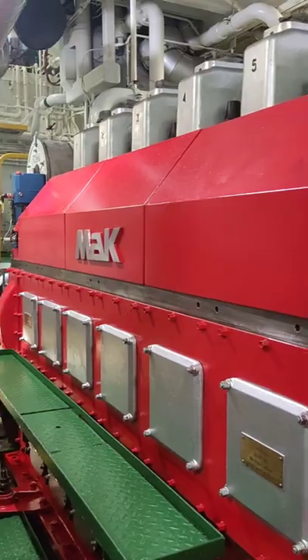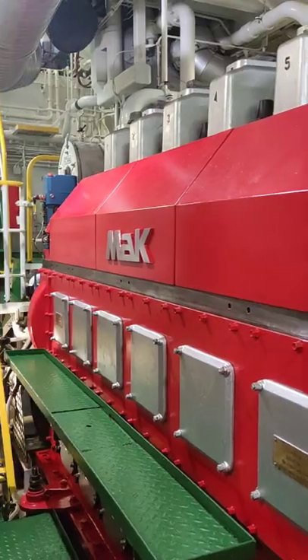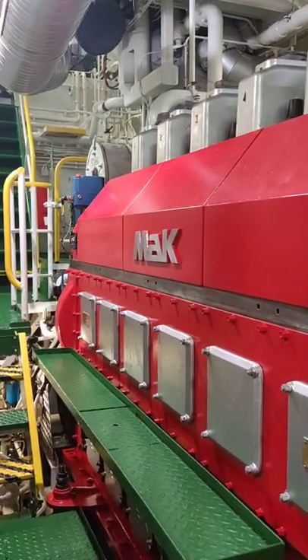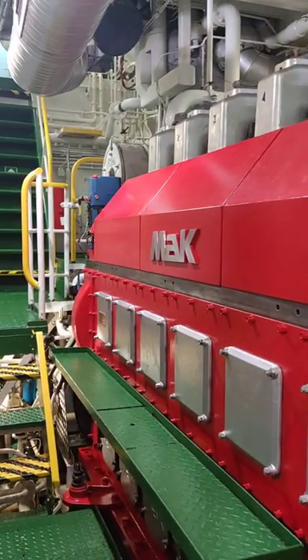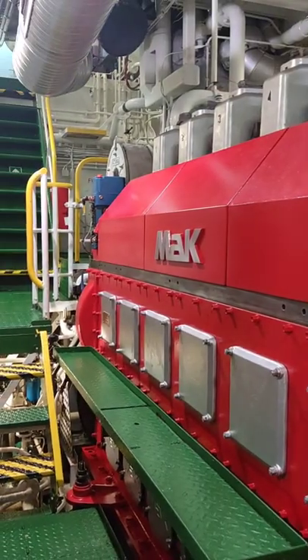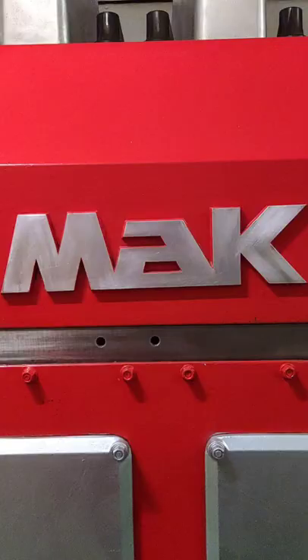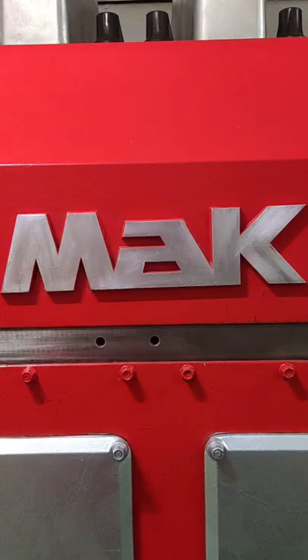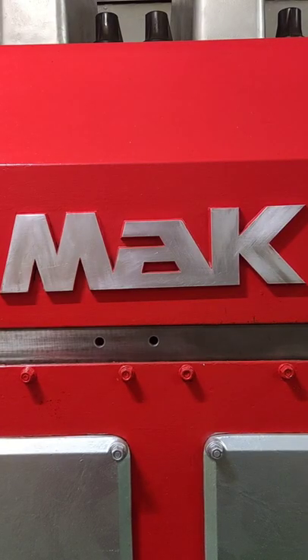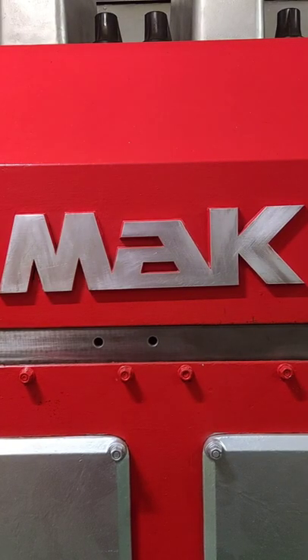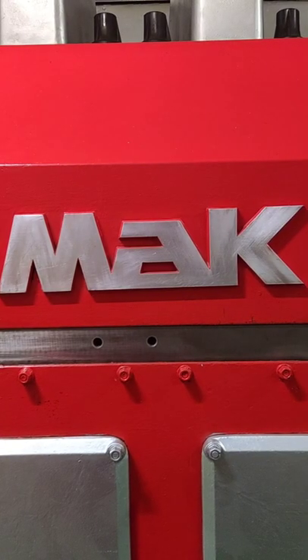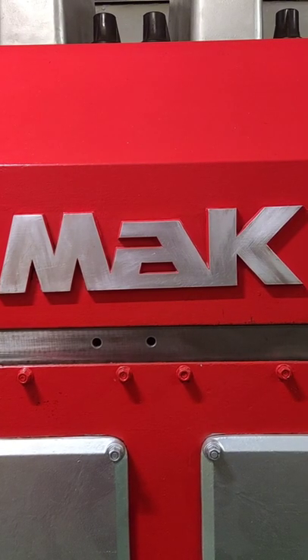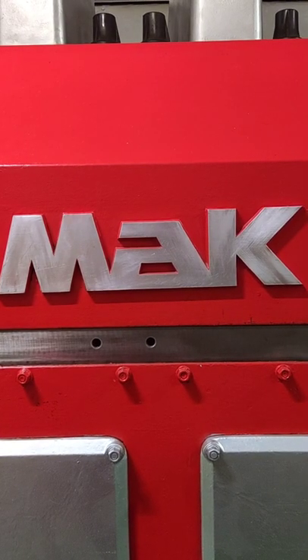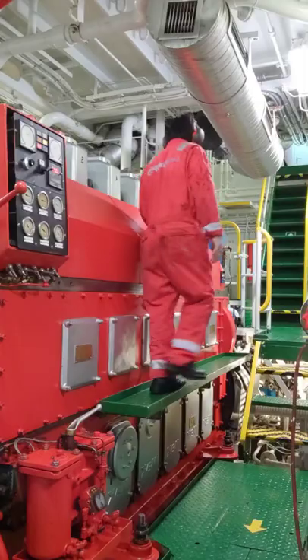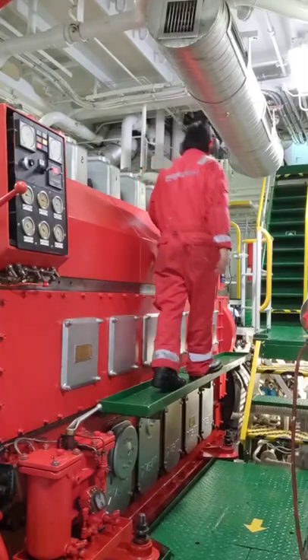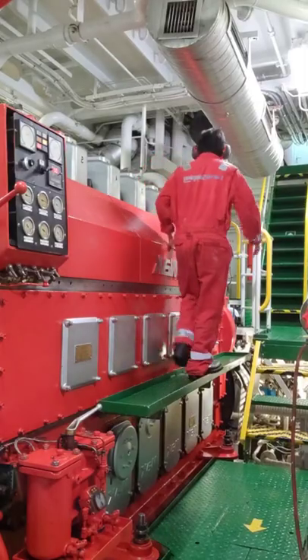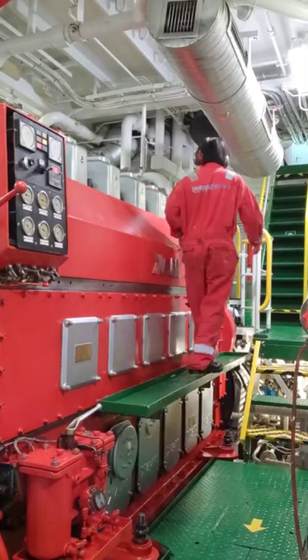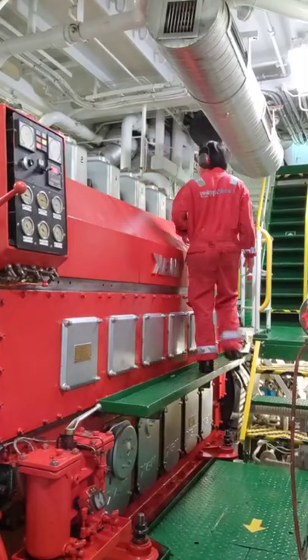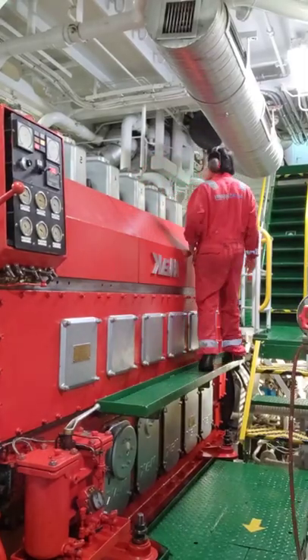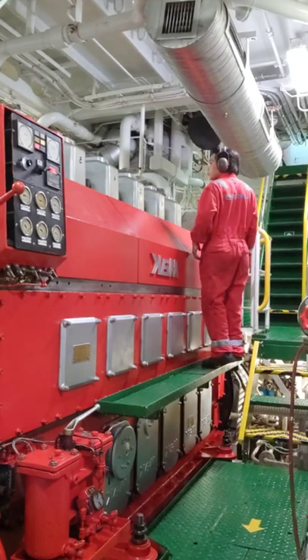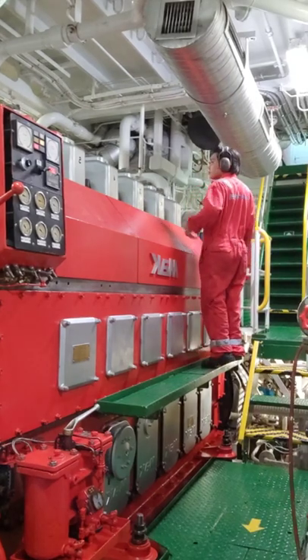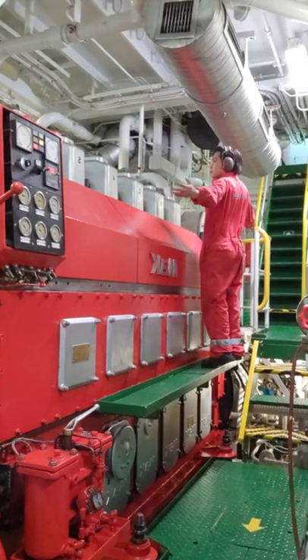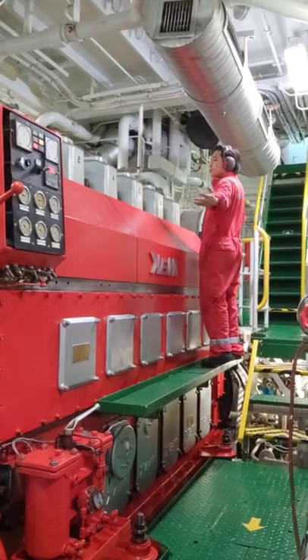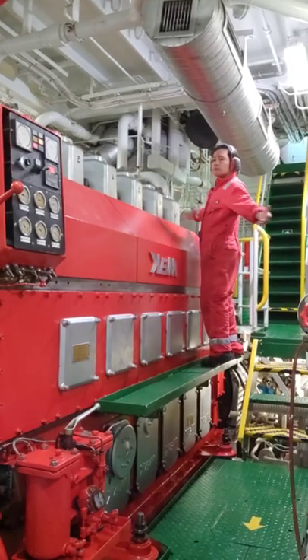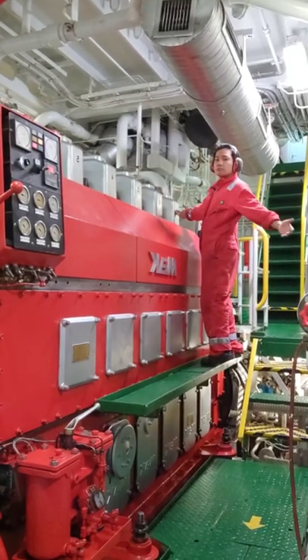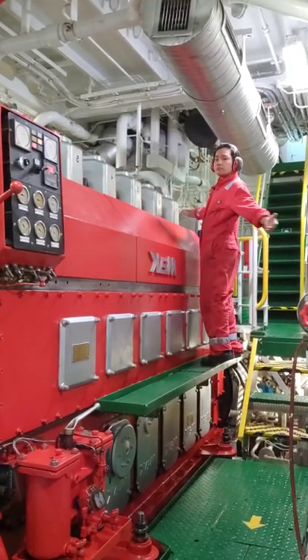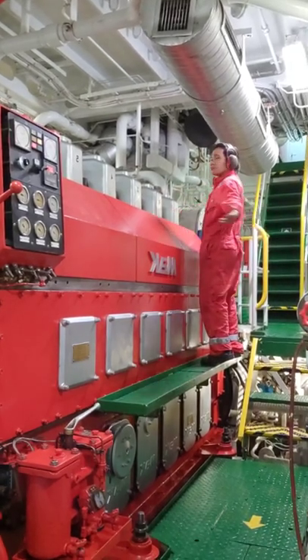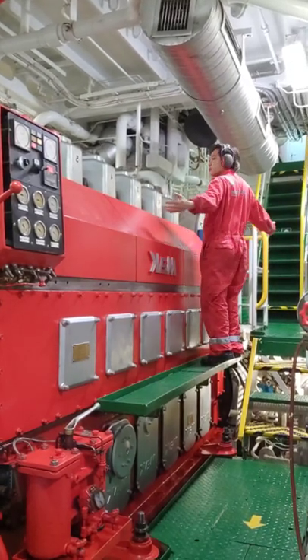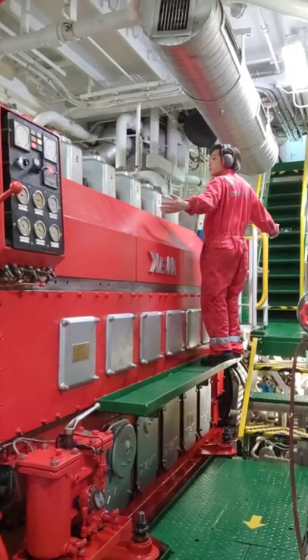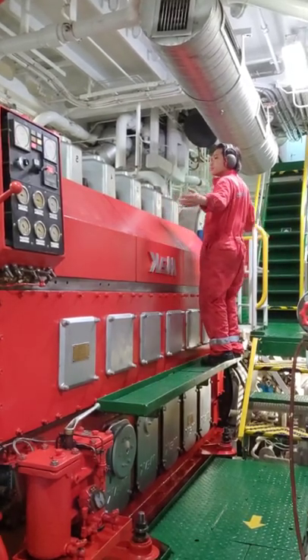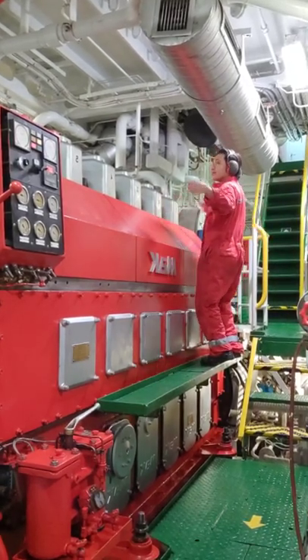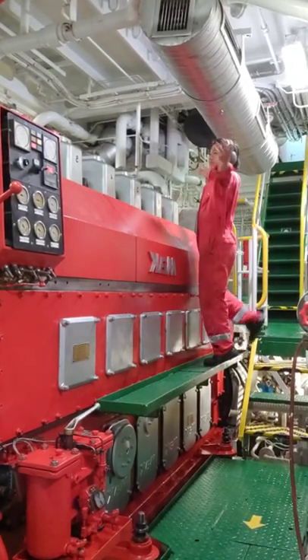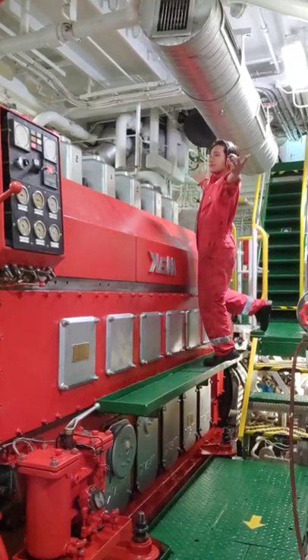In large ships, it is 2 to 5 times bigger in size and power, and sometimes they have 2 sets of this. And there I am, playing around for its size reference.